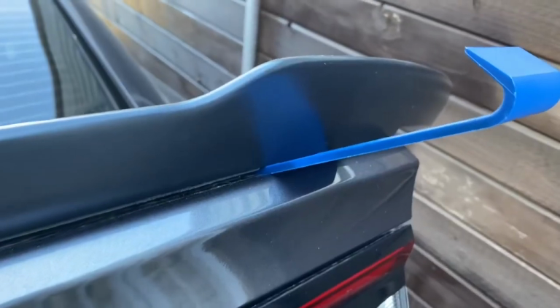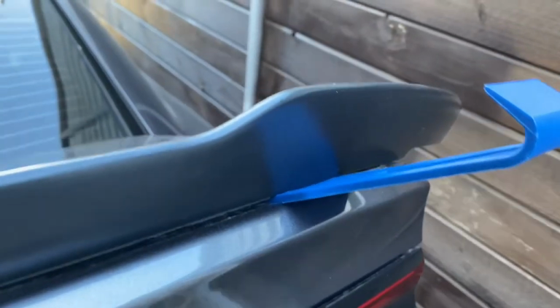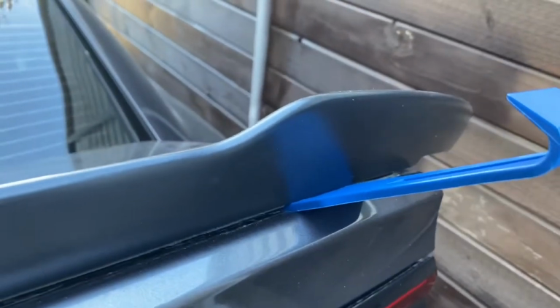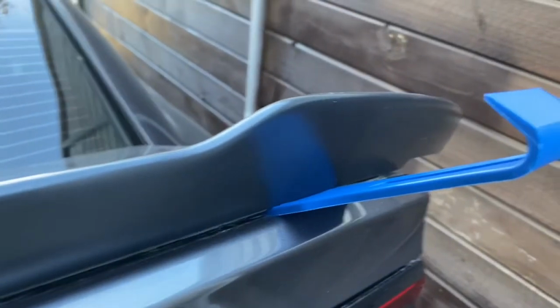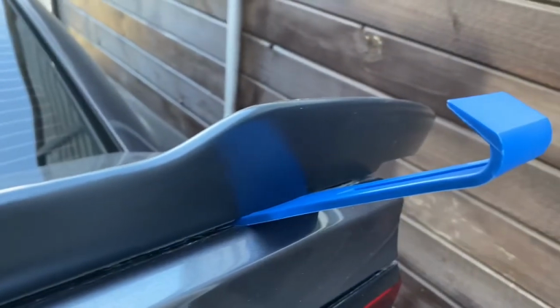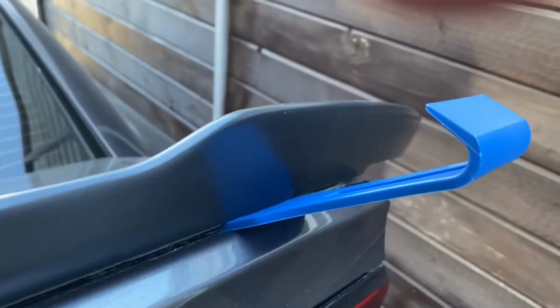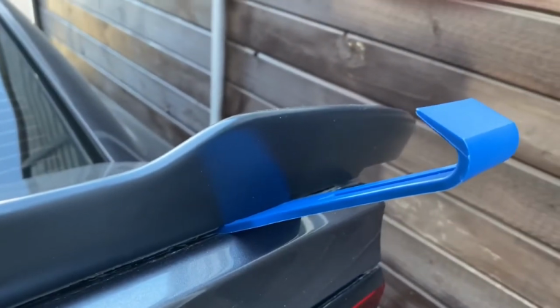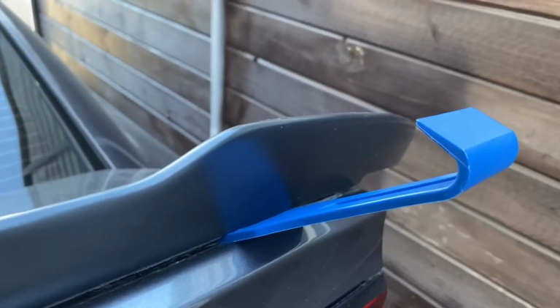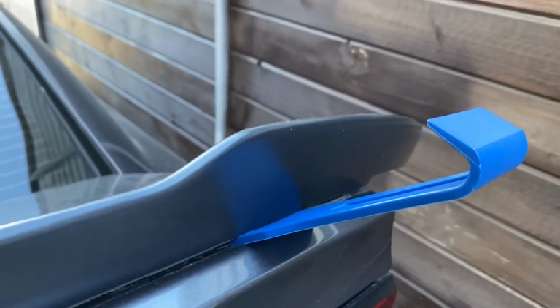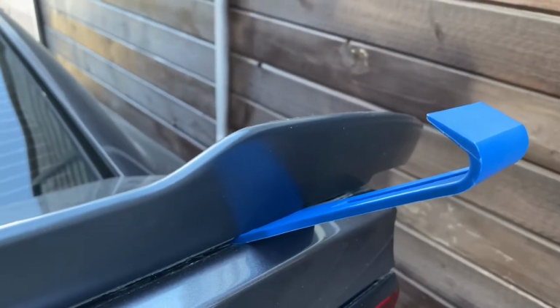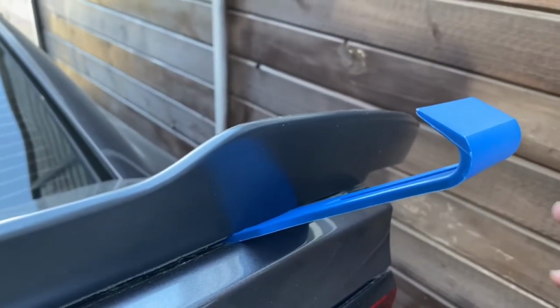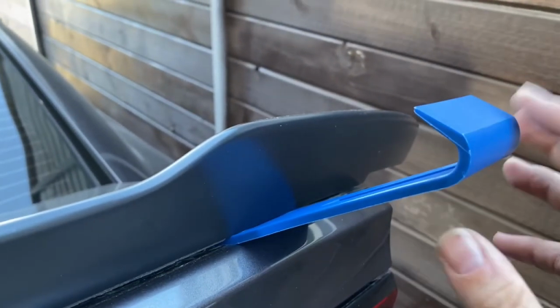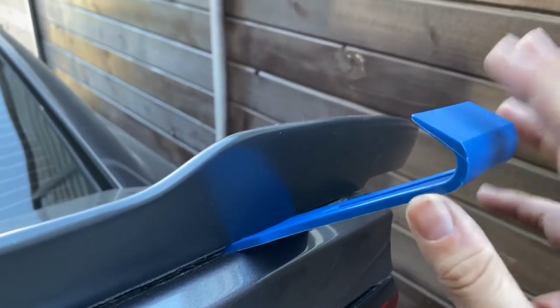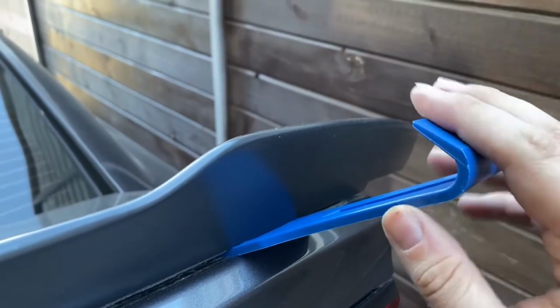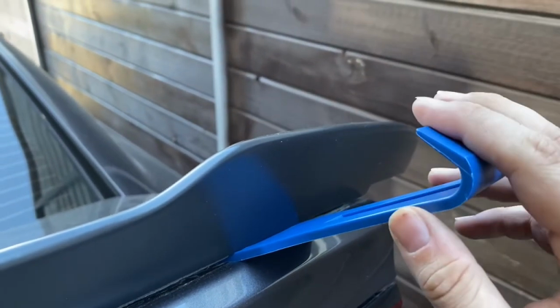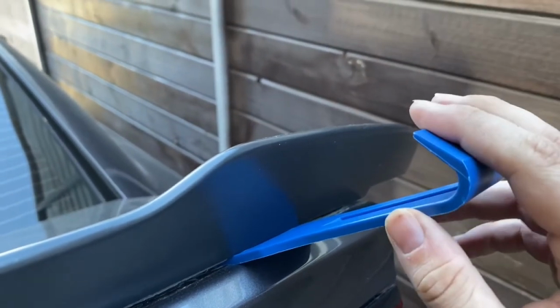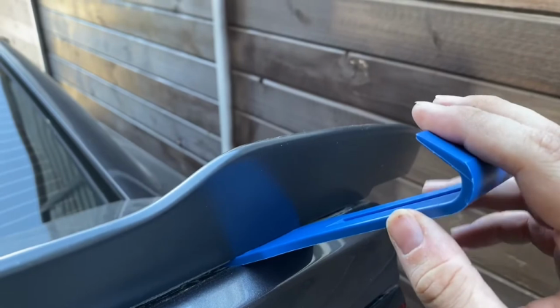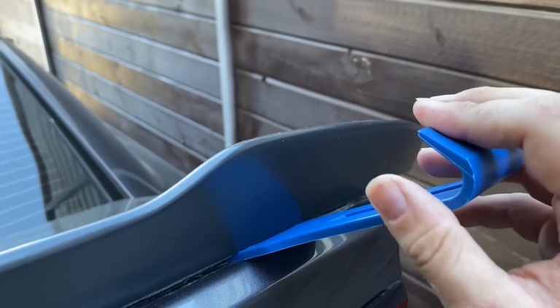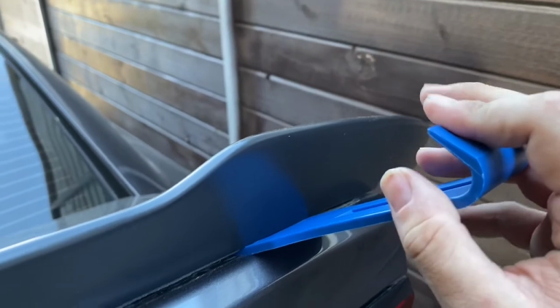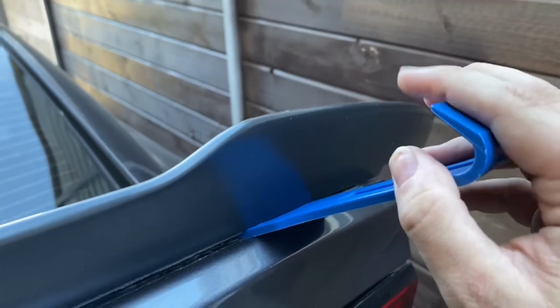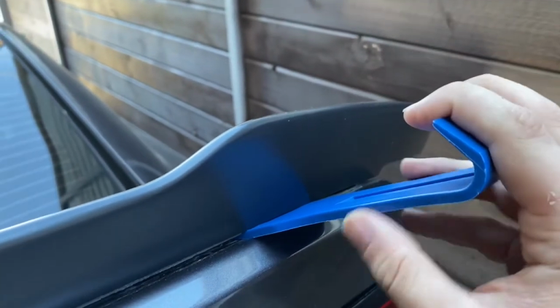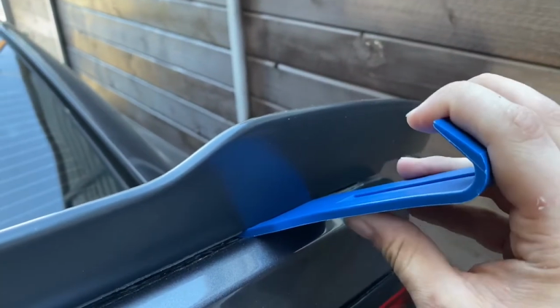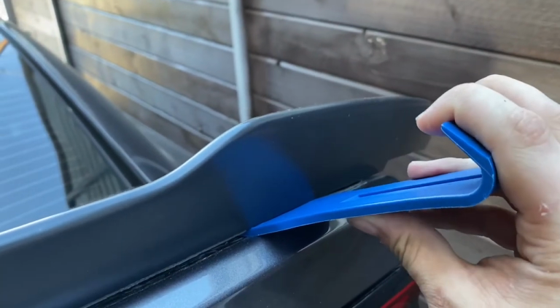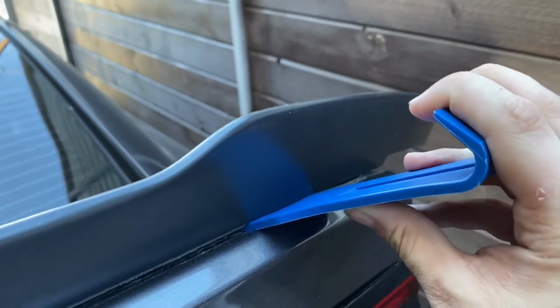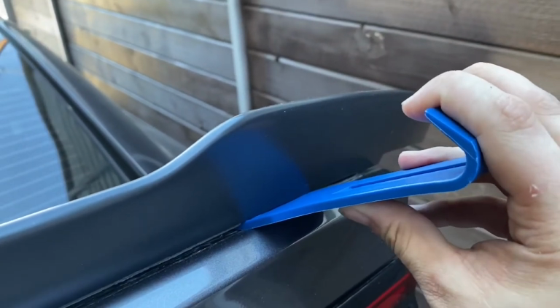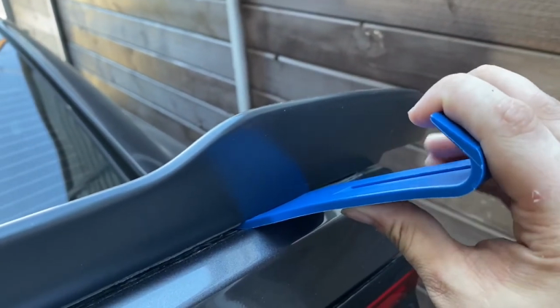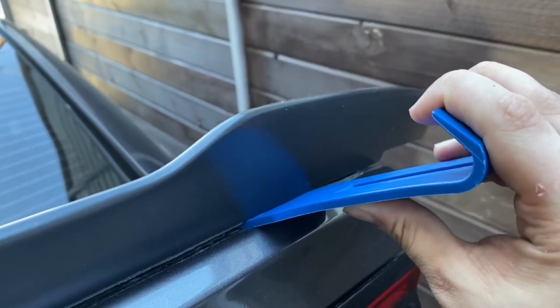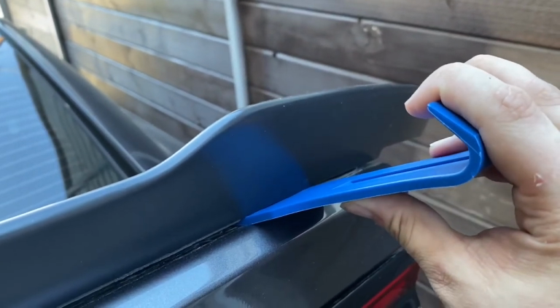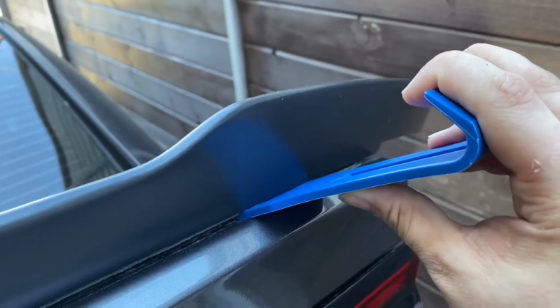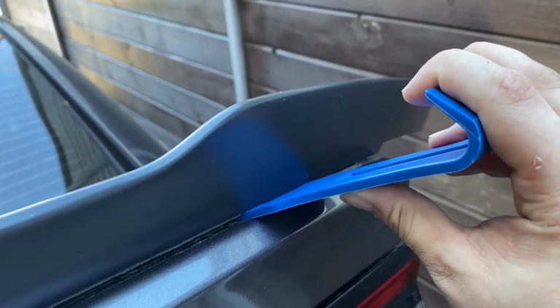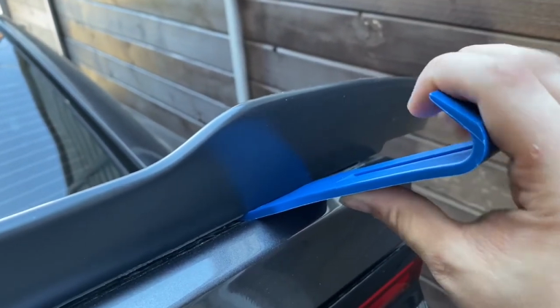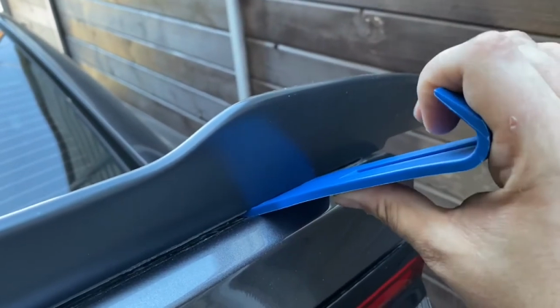One thing that's going to make removal of the old wing a lot easier will be some plastic trim removal tools — something that you can pick up for cheap at any hardware store.